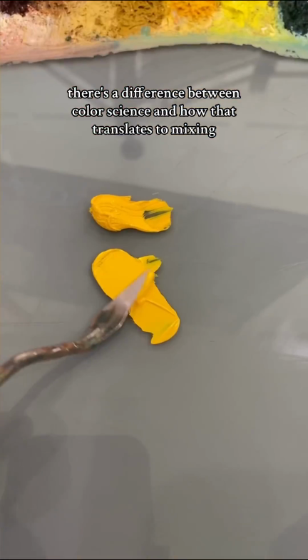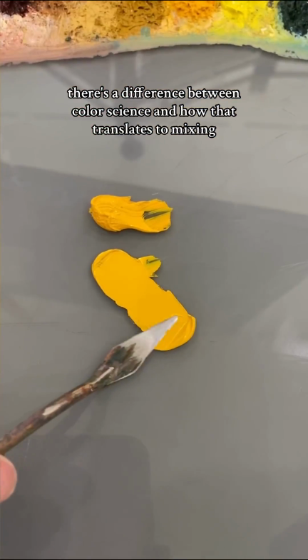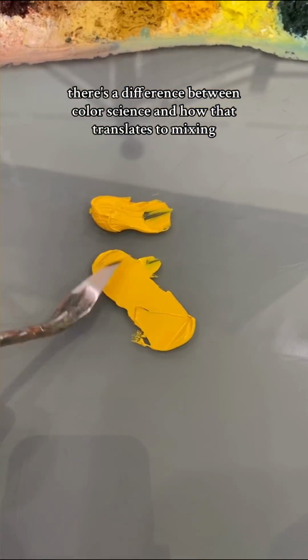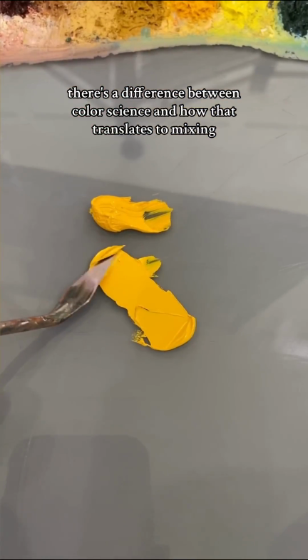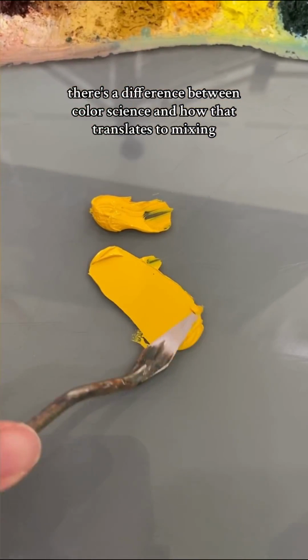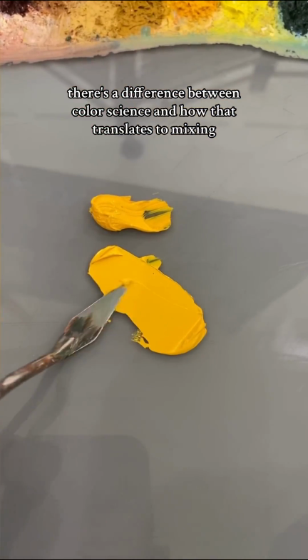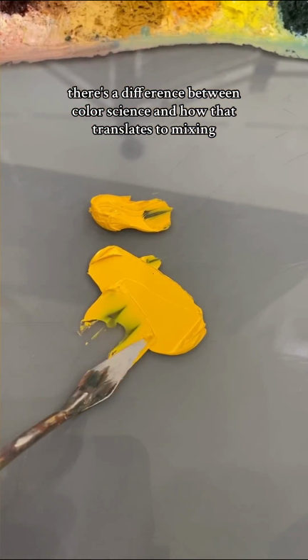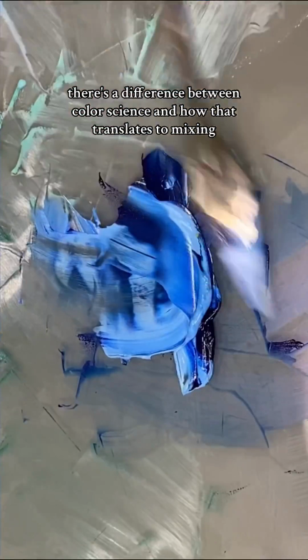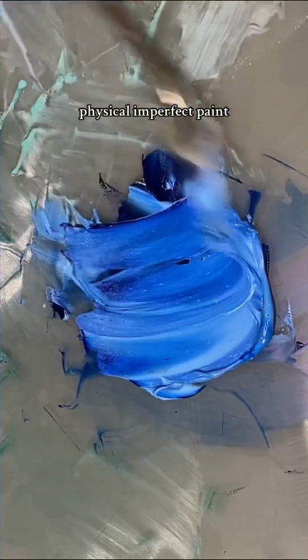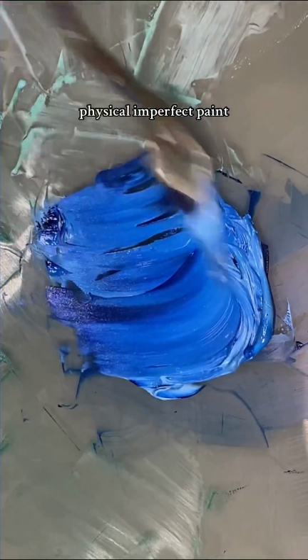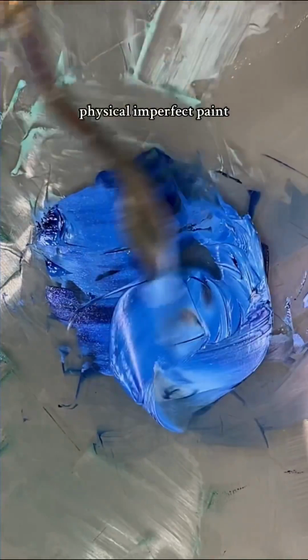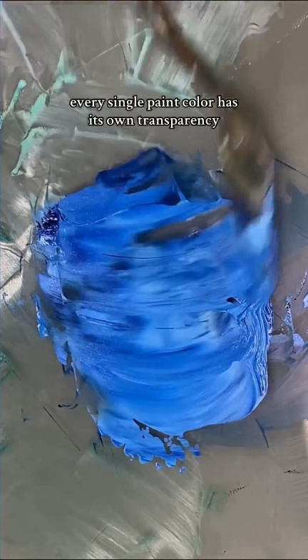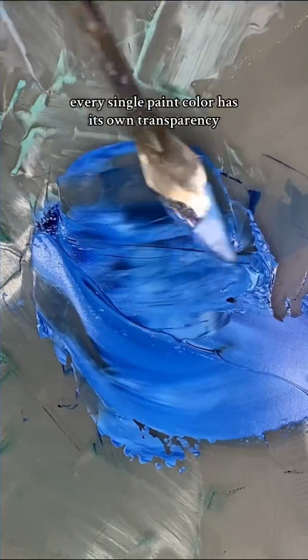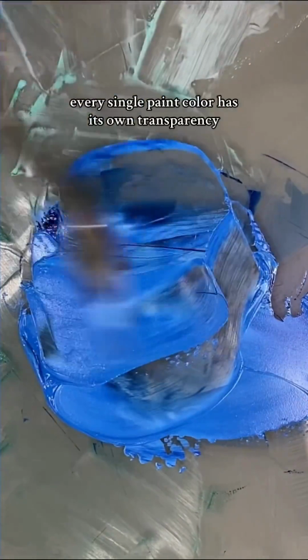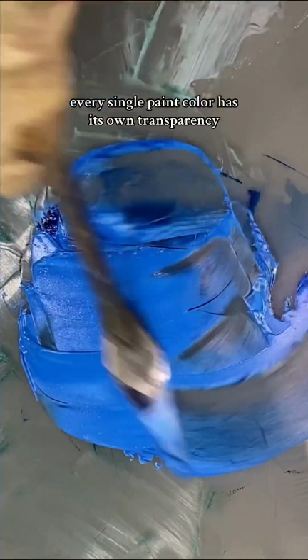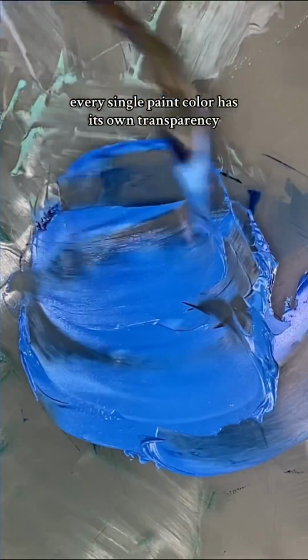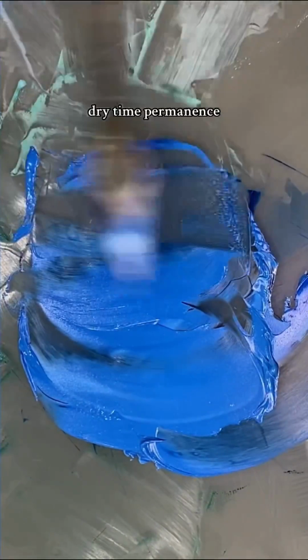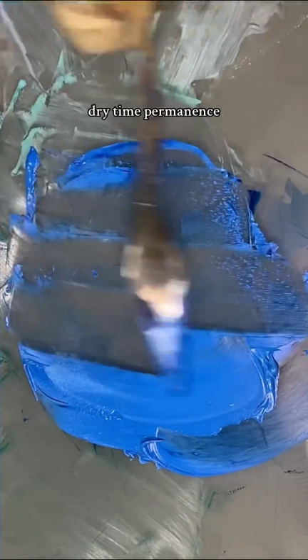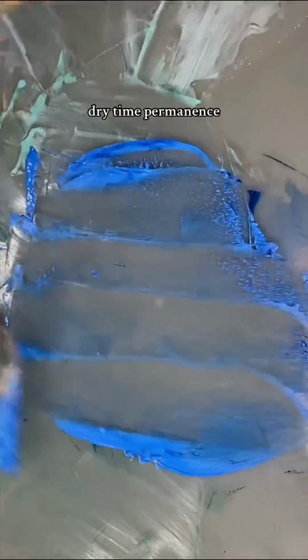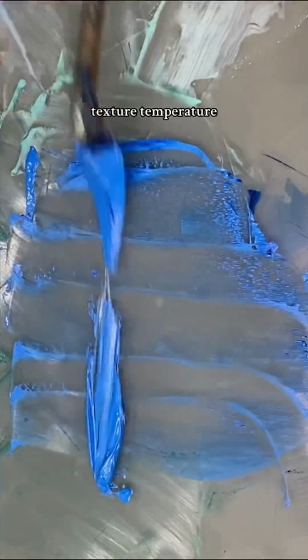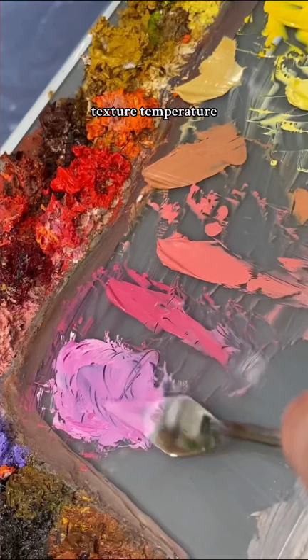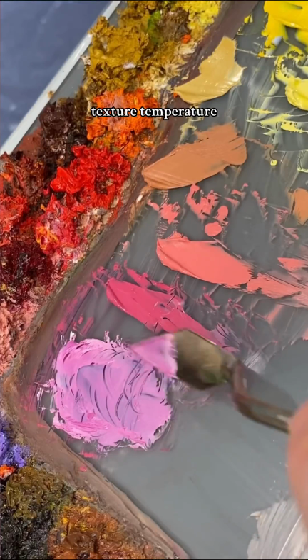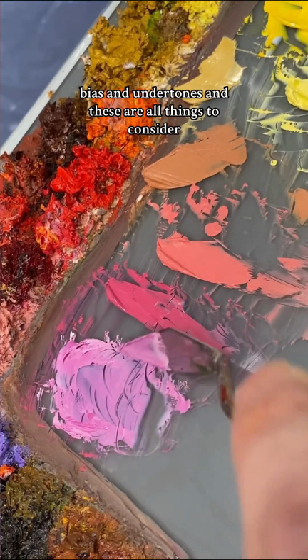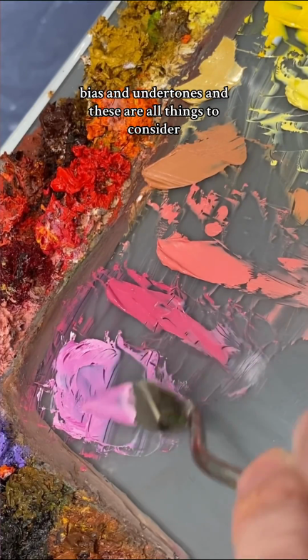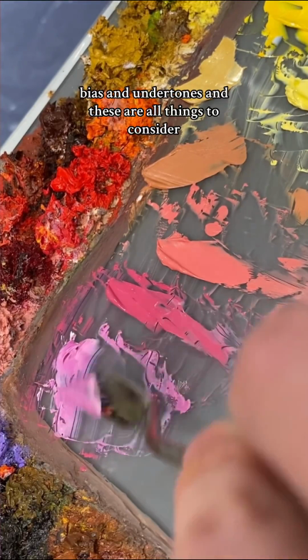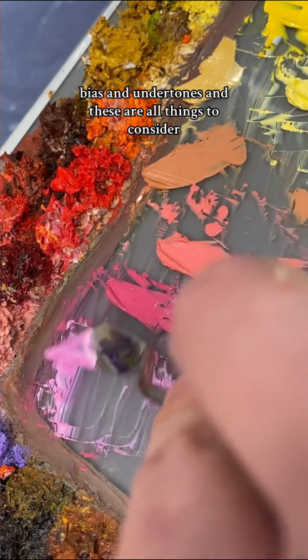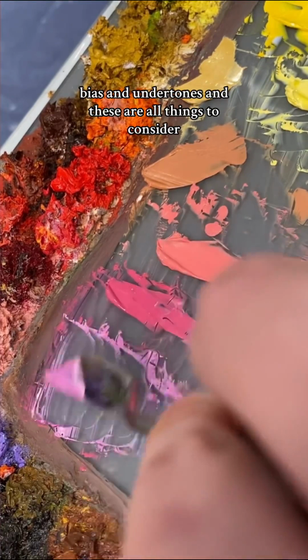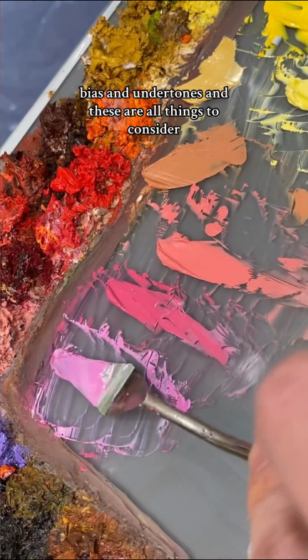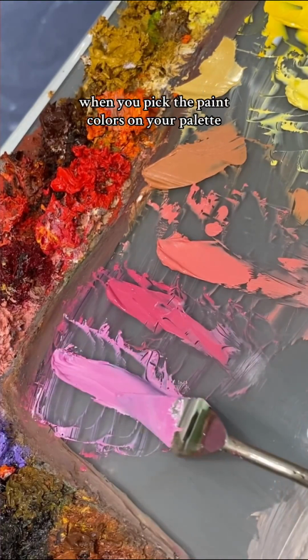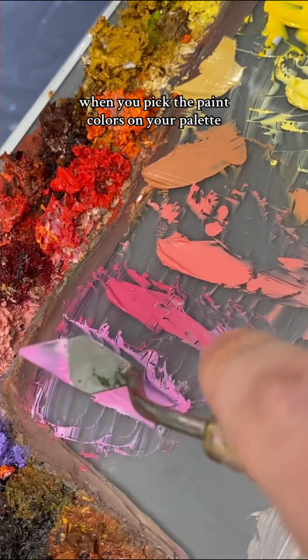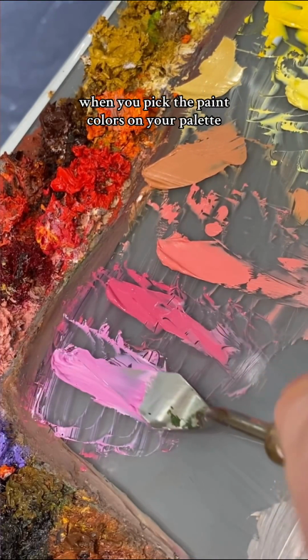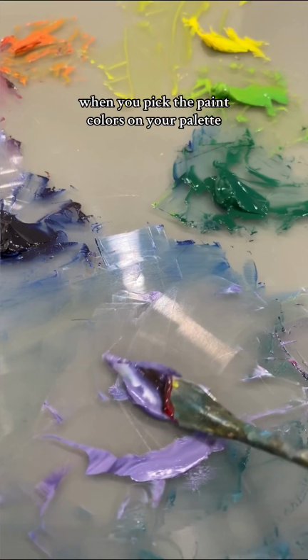There's a difference between colour science and how that translates to mixing physical, imperfect paint. Every single paint colour has its own transparency, dry time, permanence, texture, temperature bias, and undertones, and these are all things to consider when you pick the paint colours on your palette.